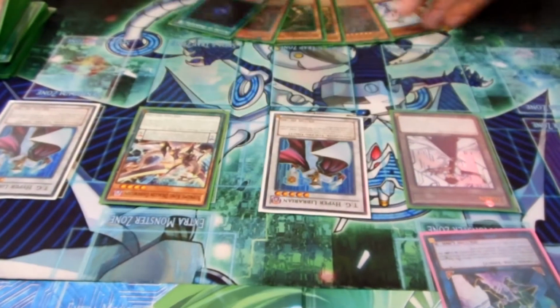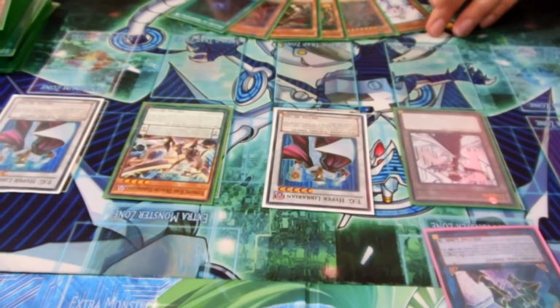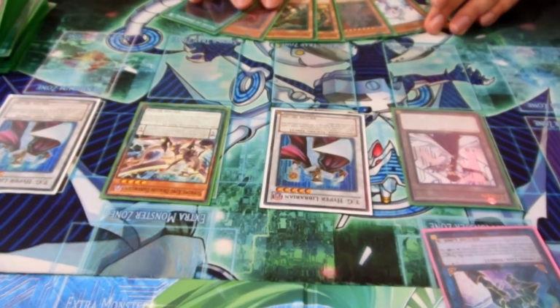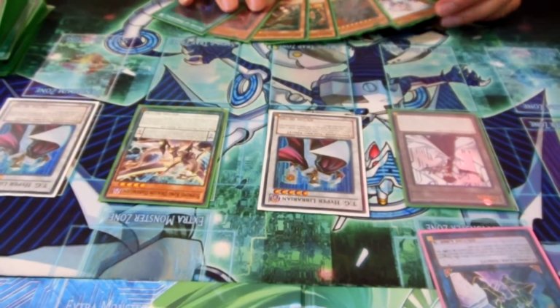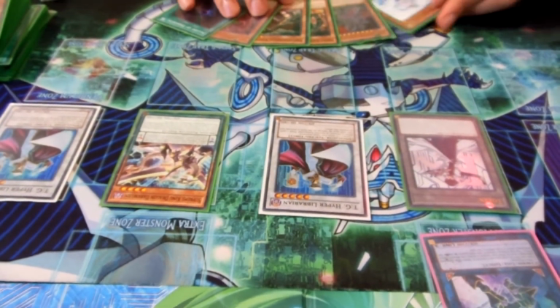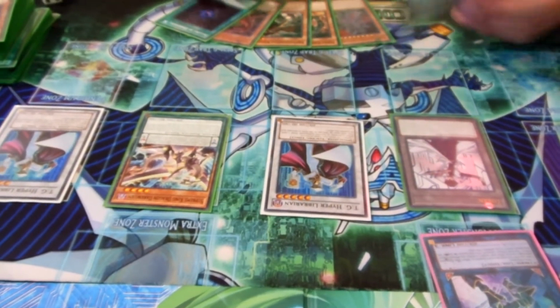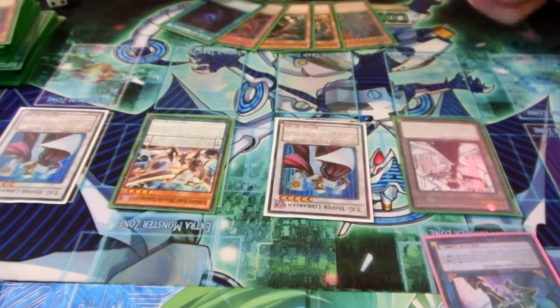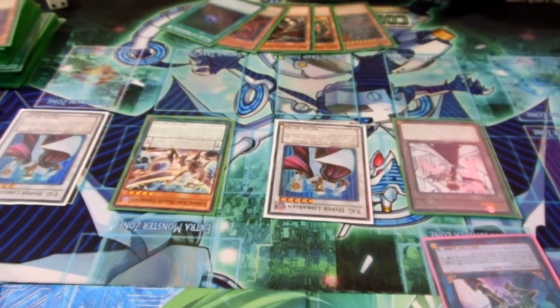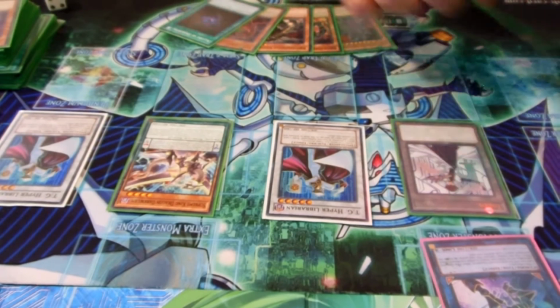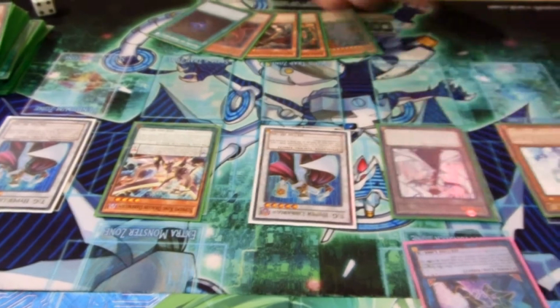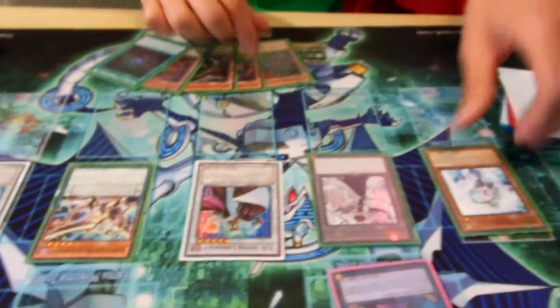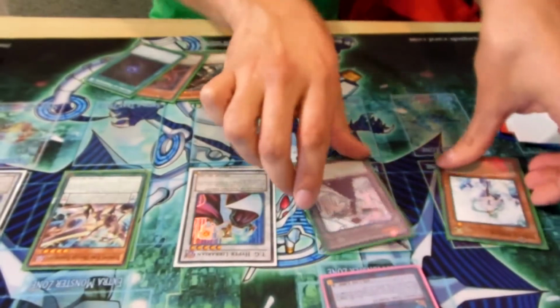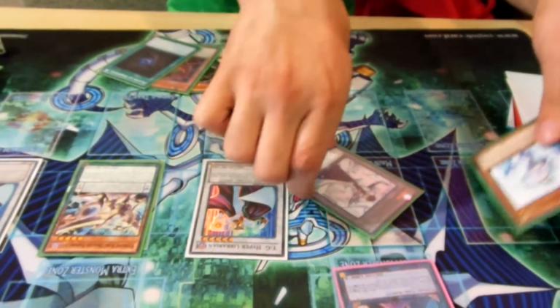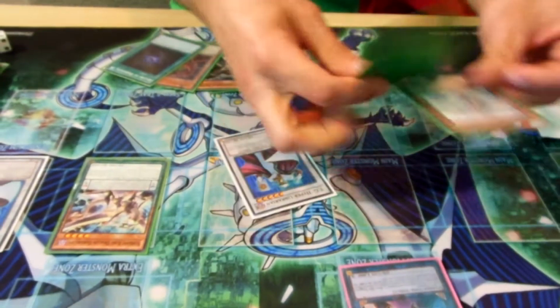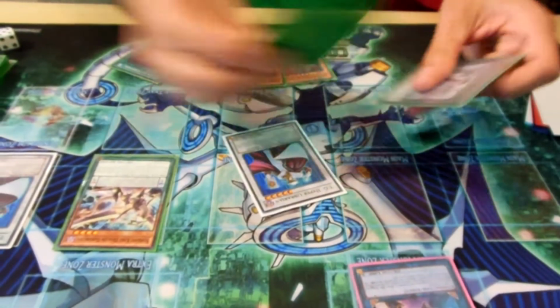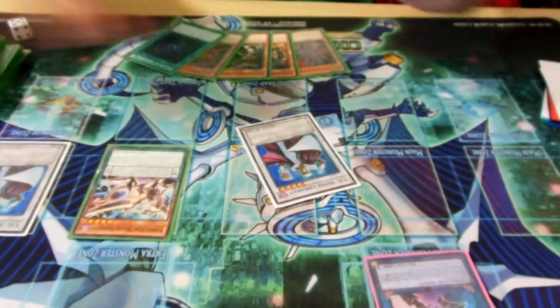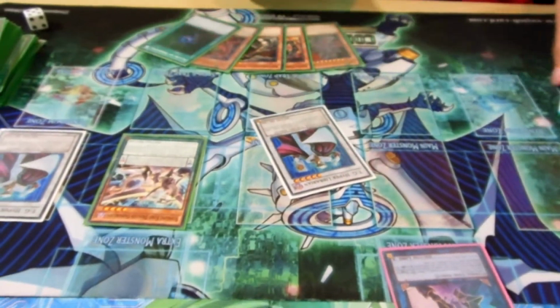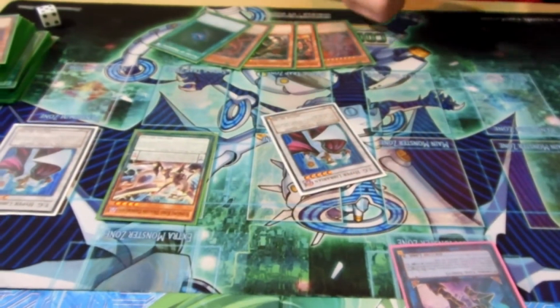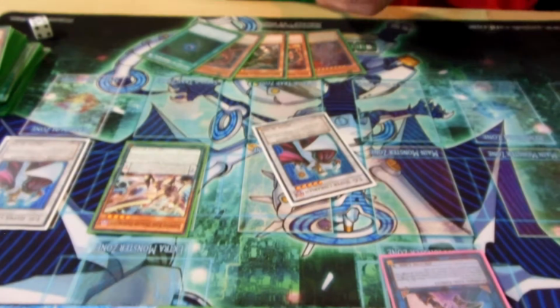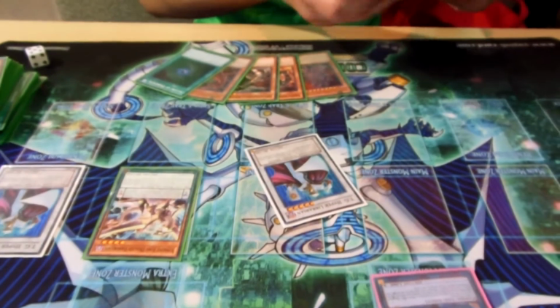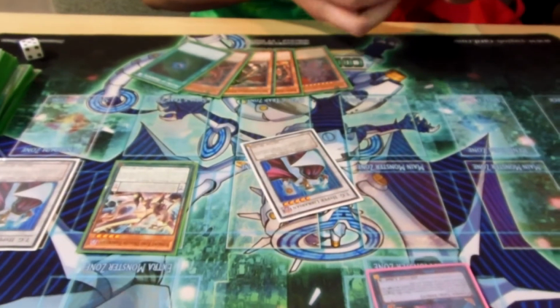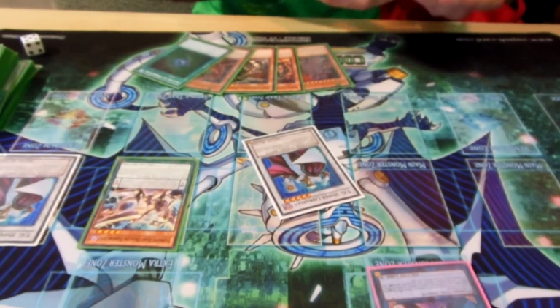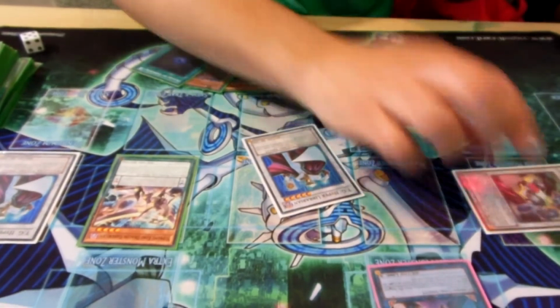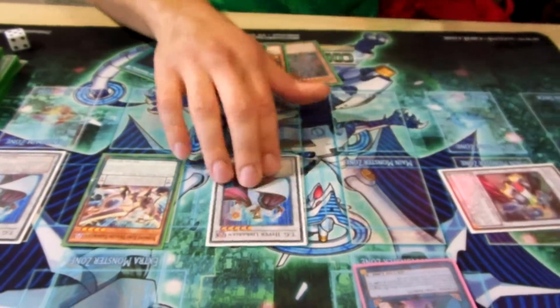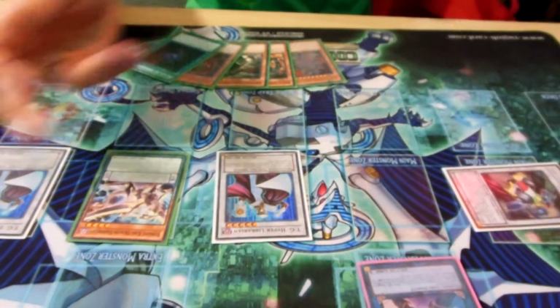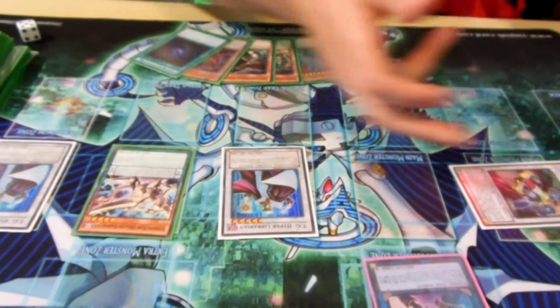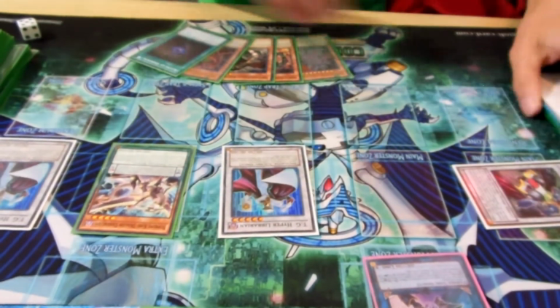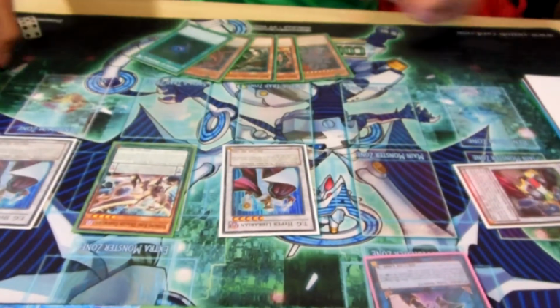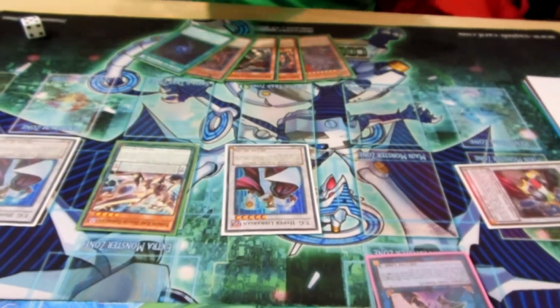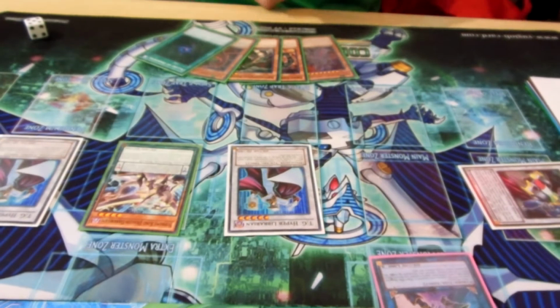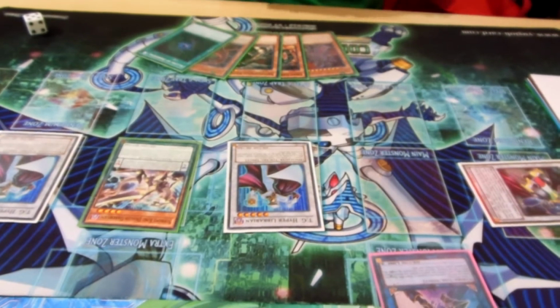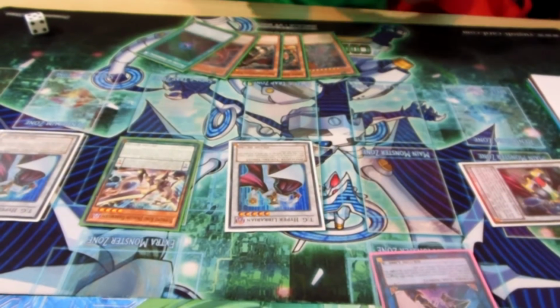I hadn't used my normal summon yet, and this is where I used the clutch Effect Vaylor. I summoned Effect Vaylor and then synced for another 2 into Formula. Chainlink 1, Chainlink 2, Chainlink 3 — and I got 3 more random draws.